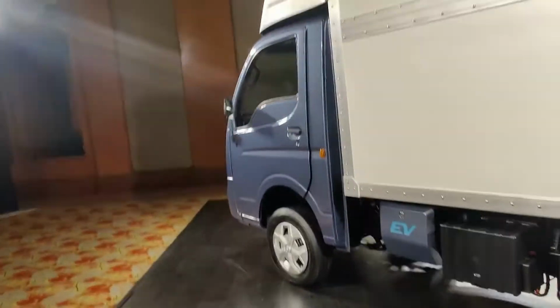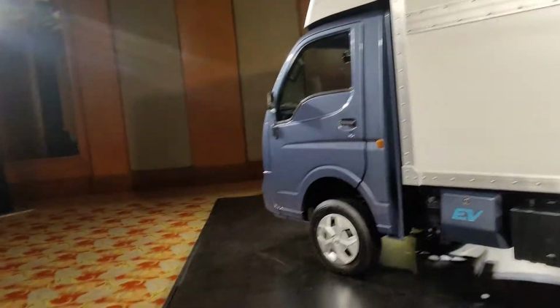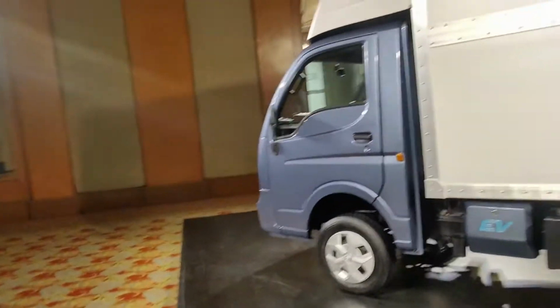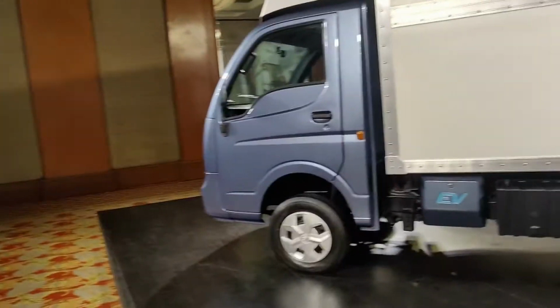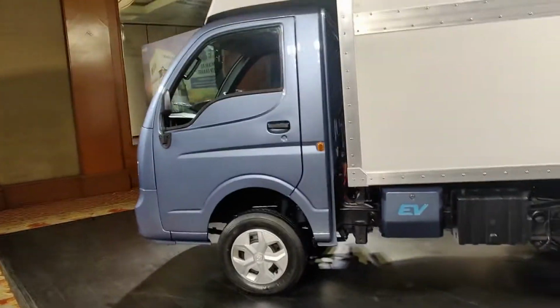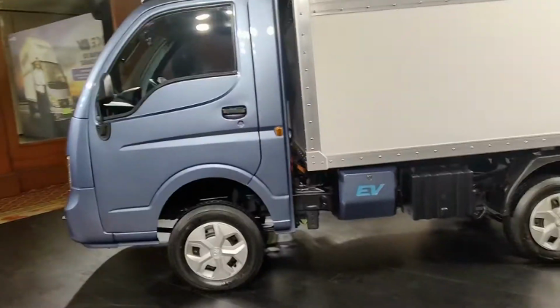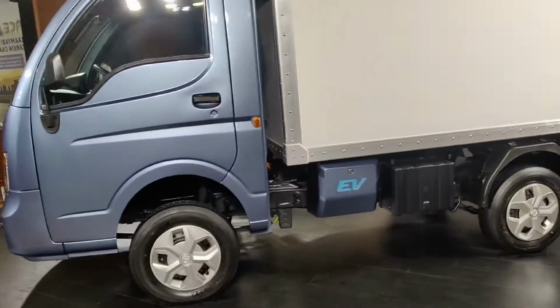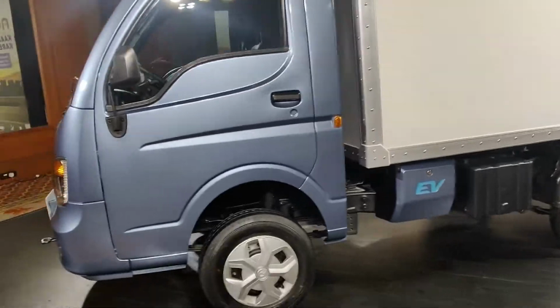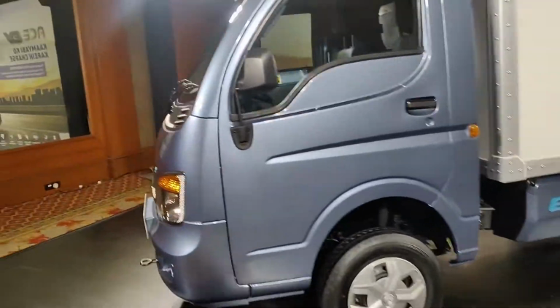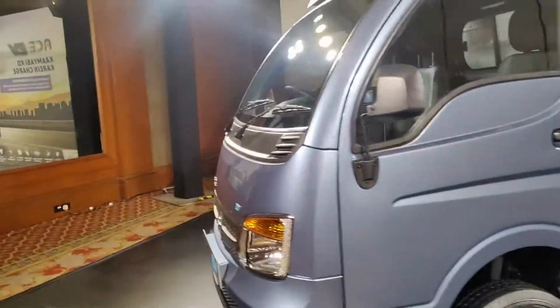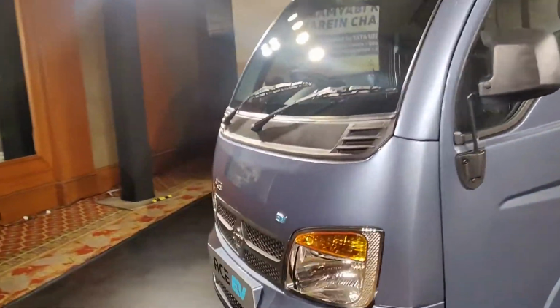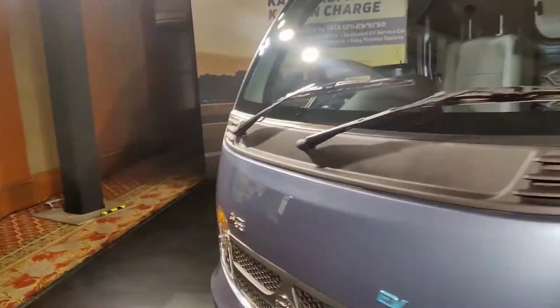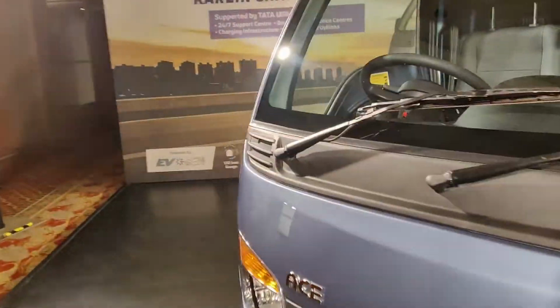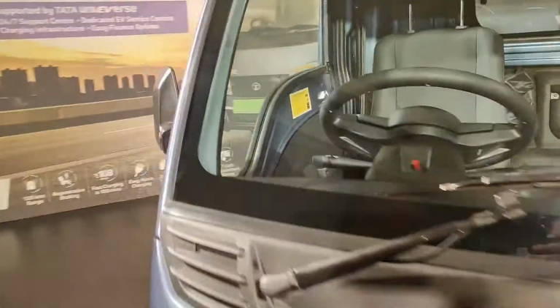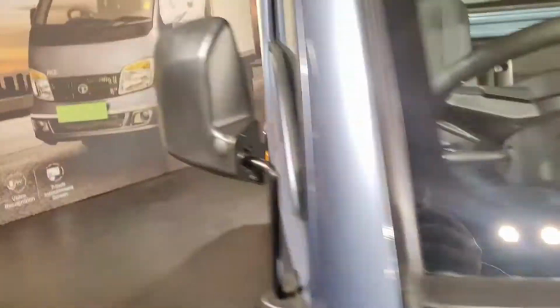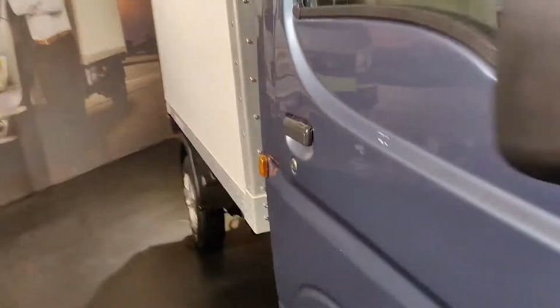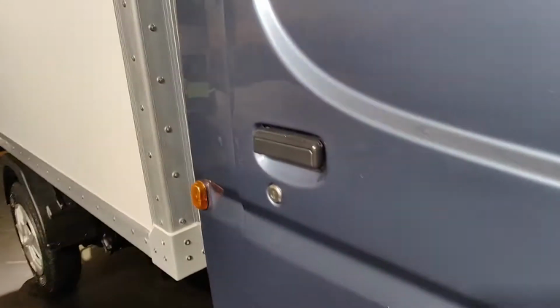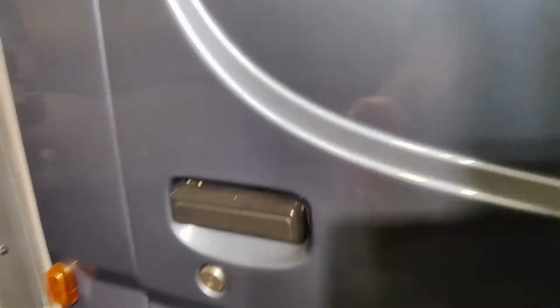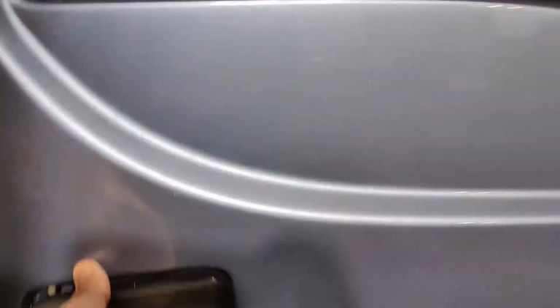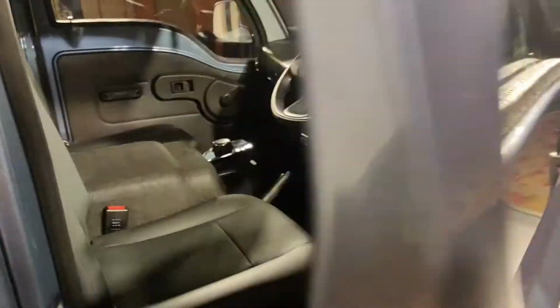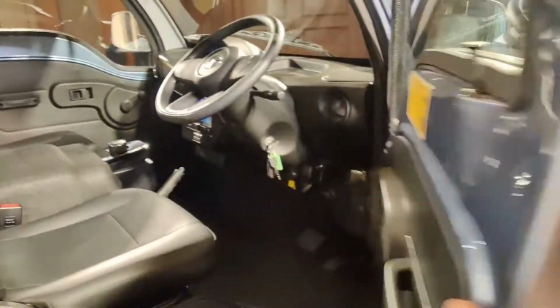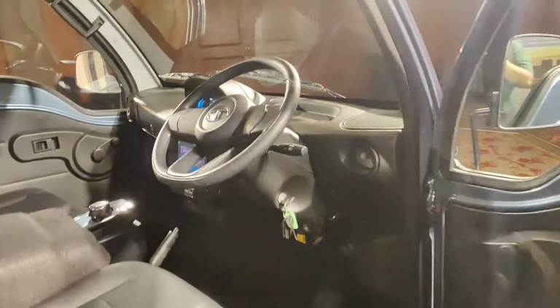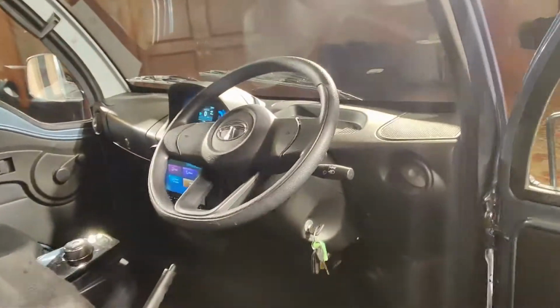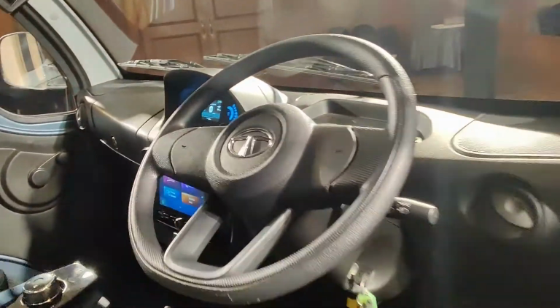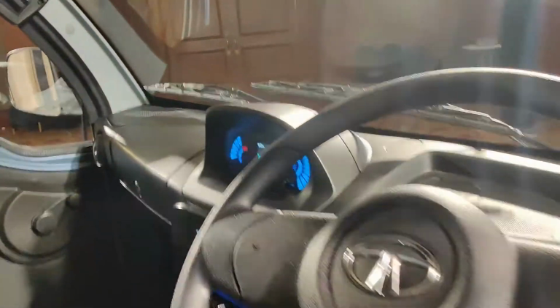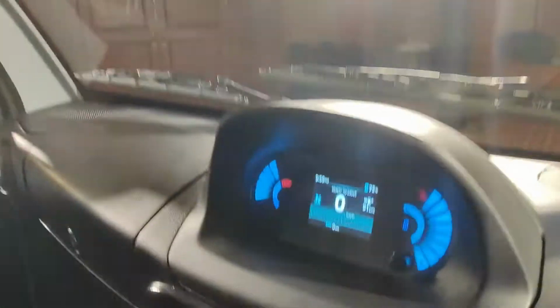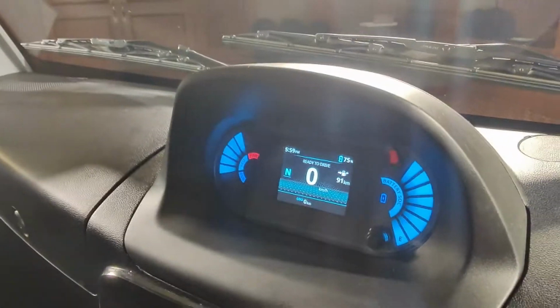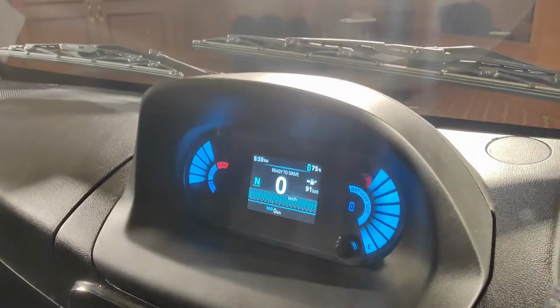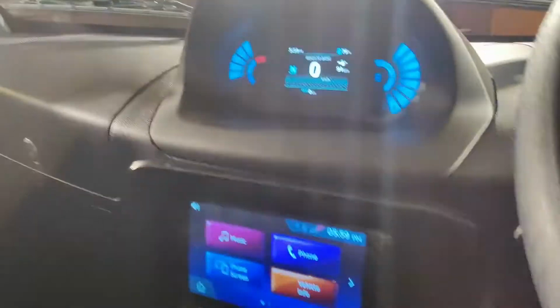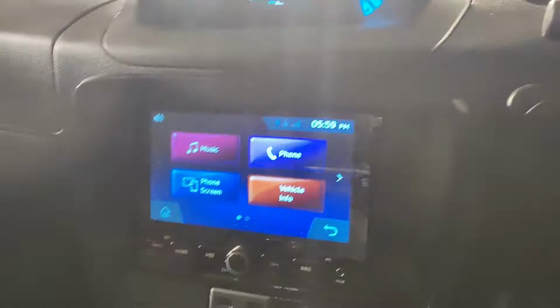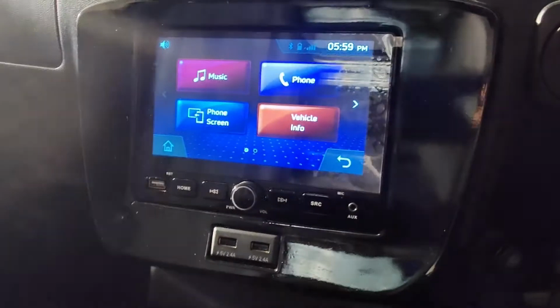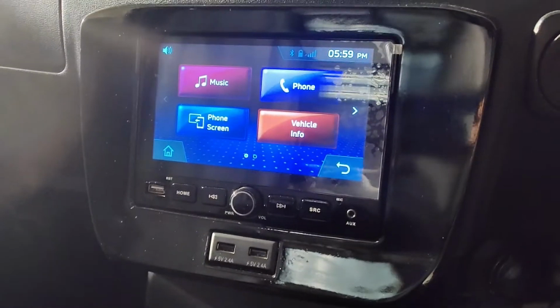The exterior change is not much; the main change is from inside. Talking about the interior — the door opens and you can see a new steering wheel. There is a digital instrument cluster, and here you have a screen.